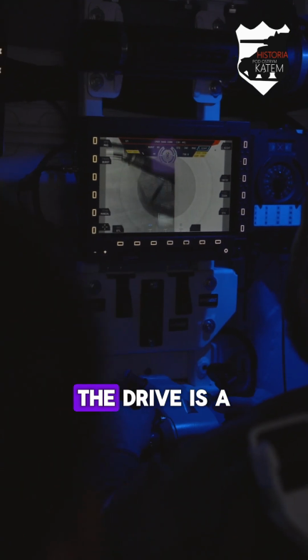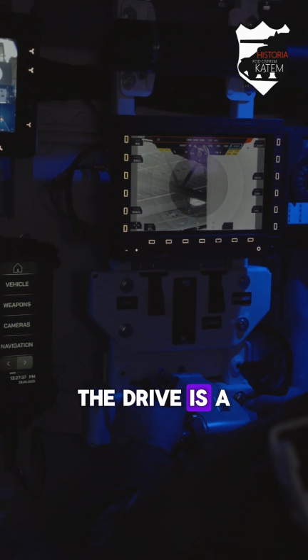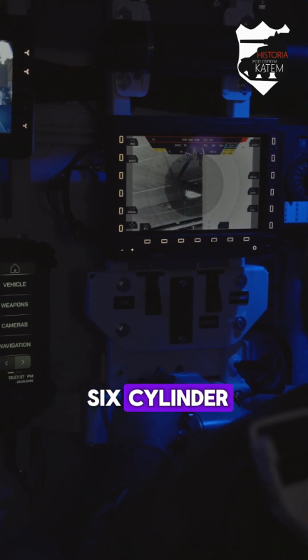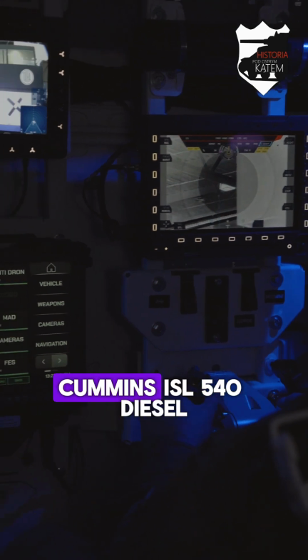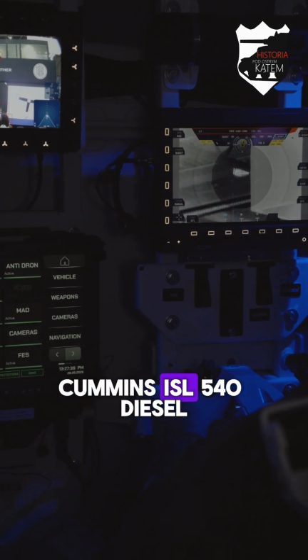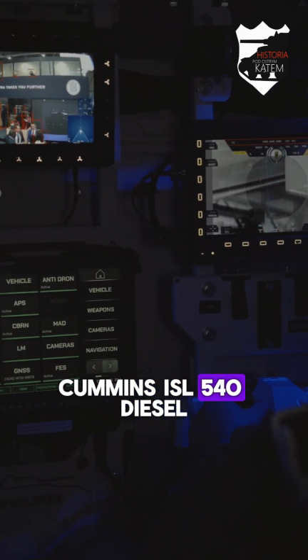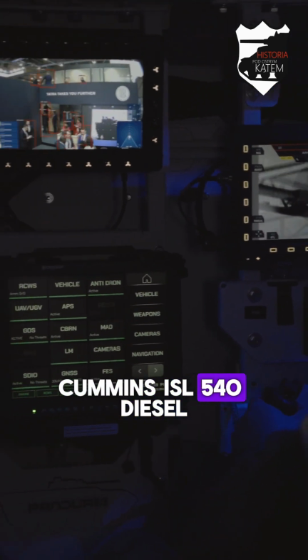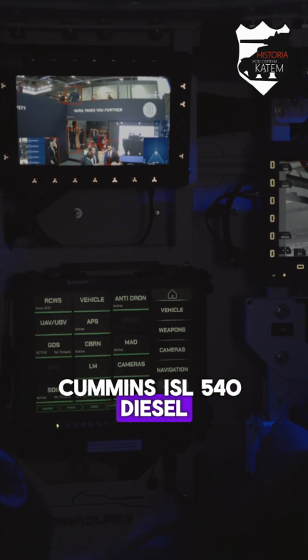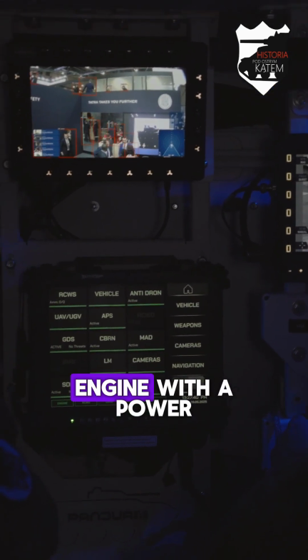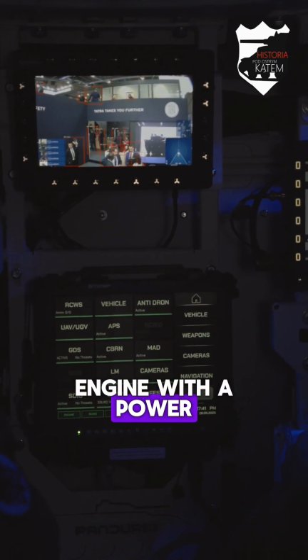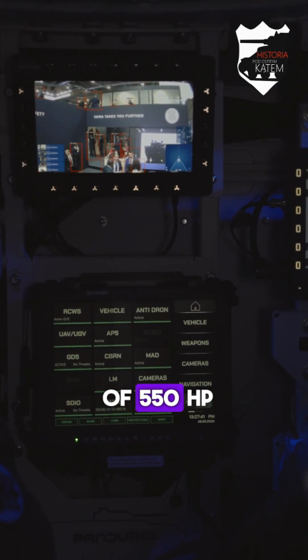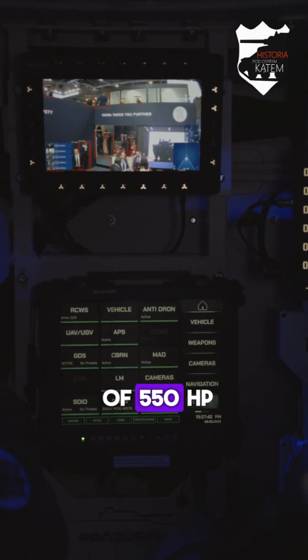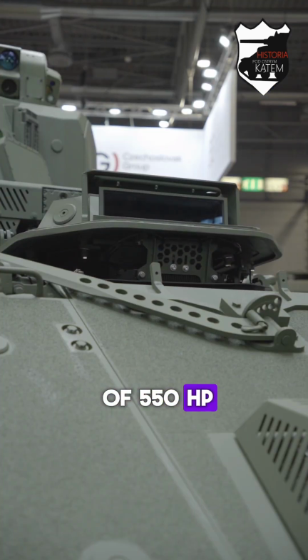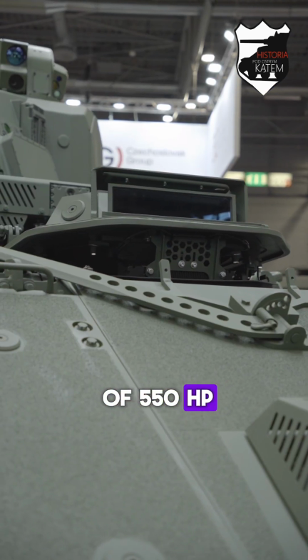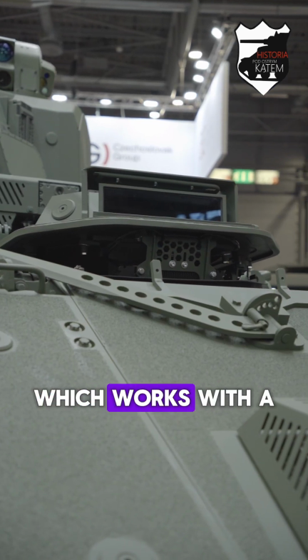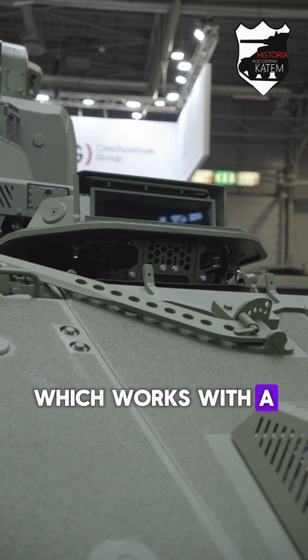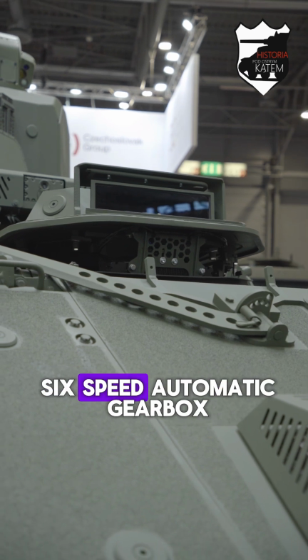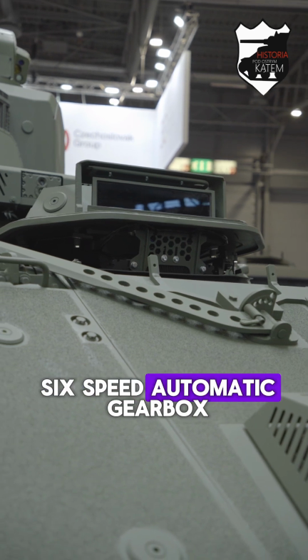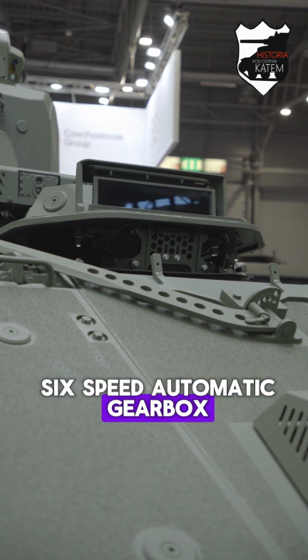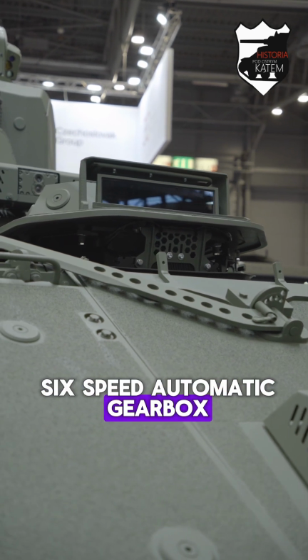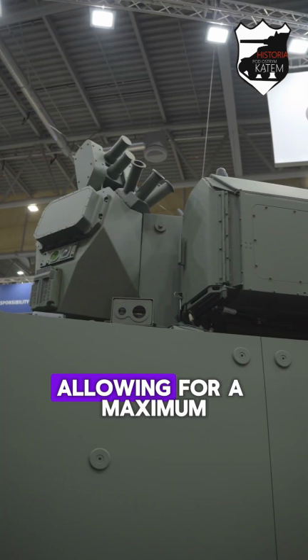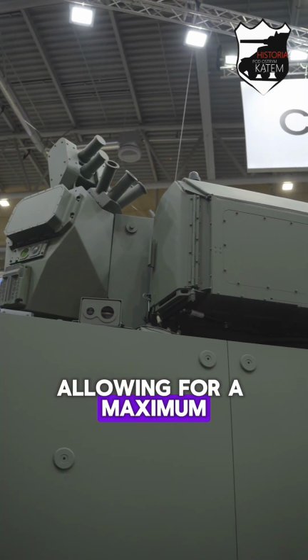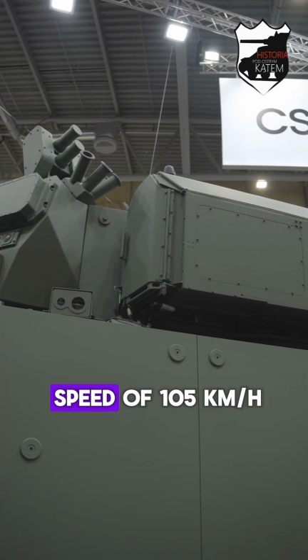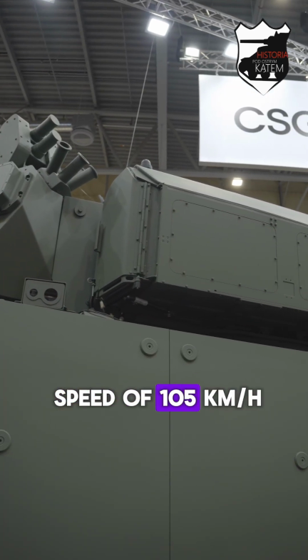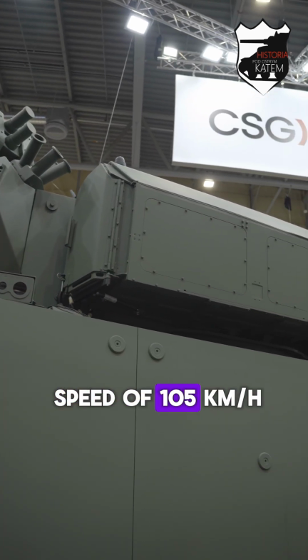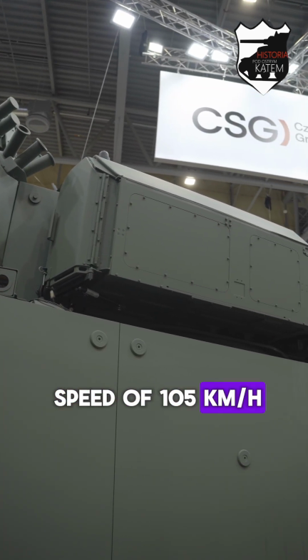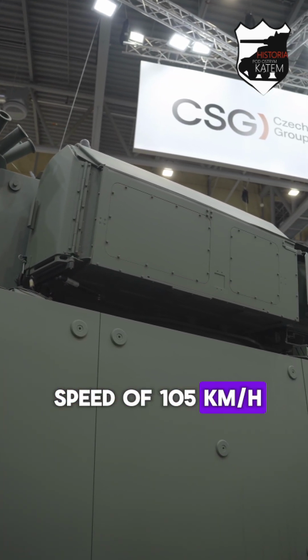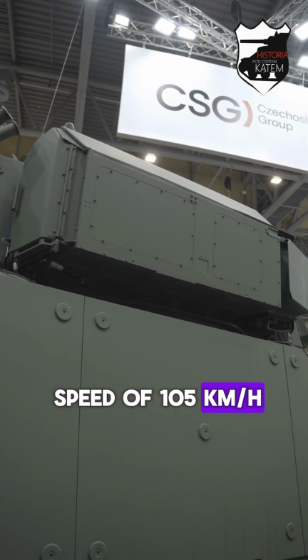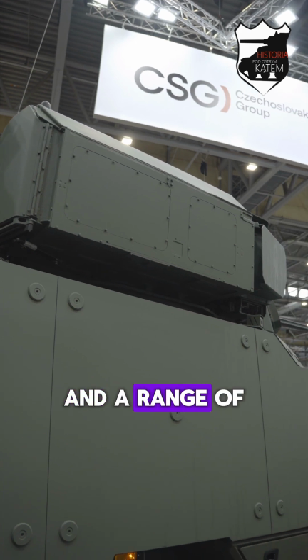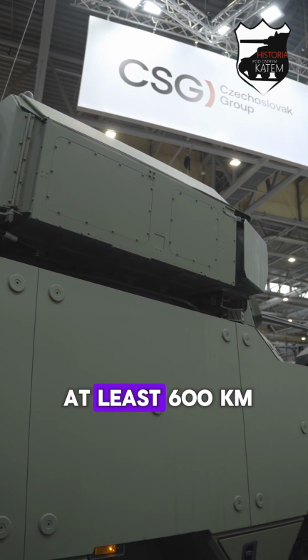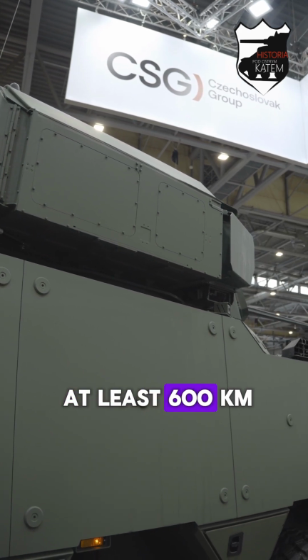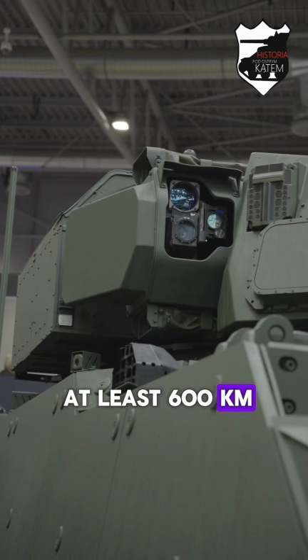The drive is a six-cylinder Cummins ISL 540 diesel engine with a power of 550 HP, which works with a six-speed automatic gearbox, allowing for a maximum speed of 105 kilometers per hour and a range of at least 600 kilometers.